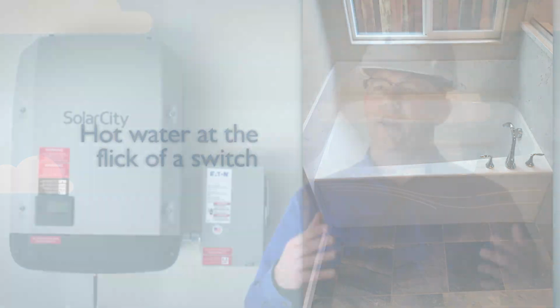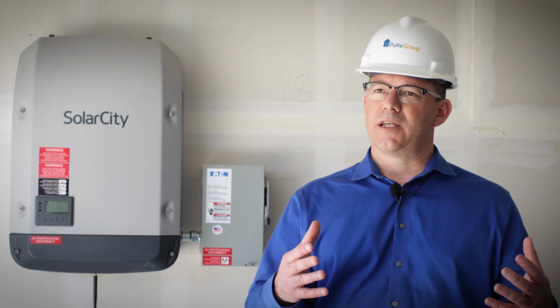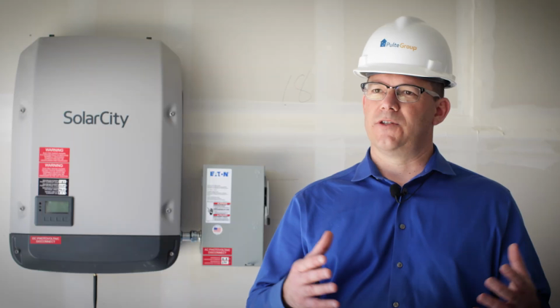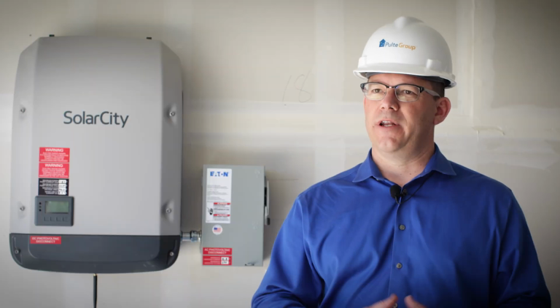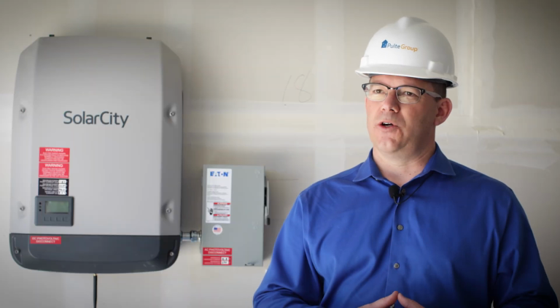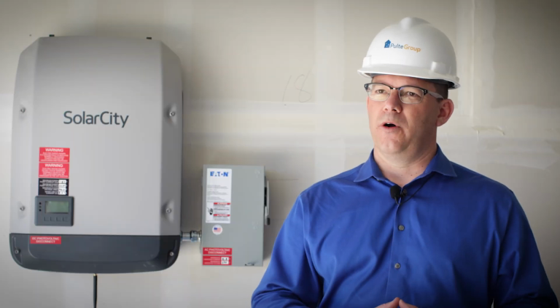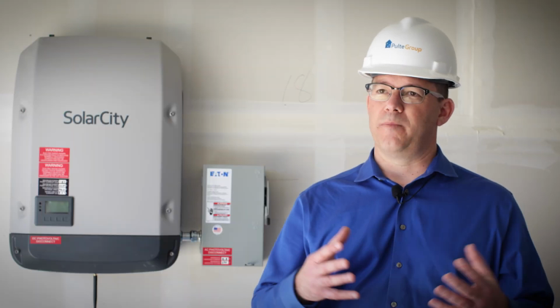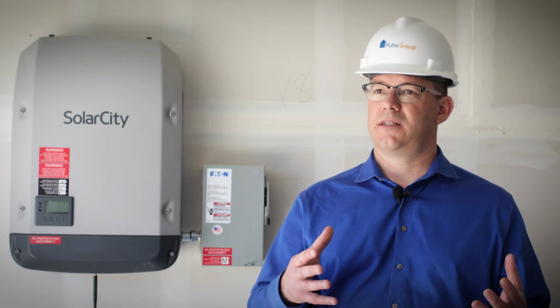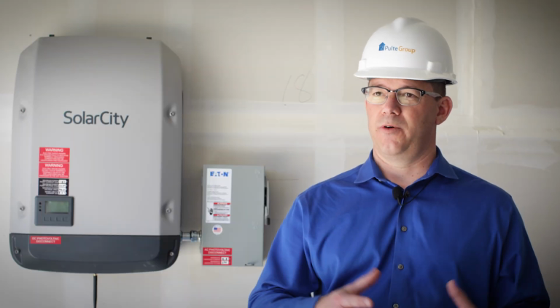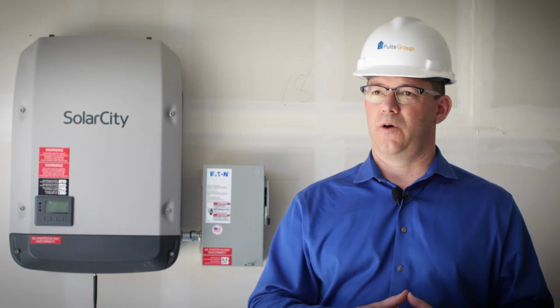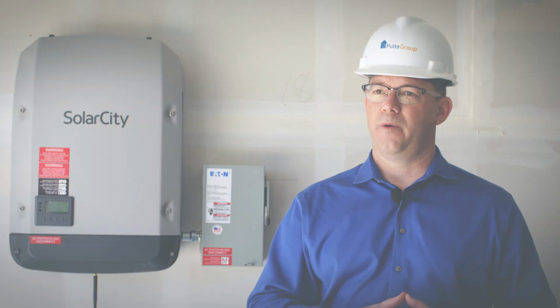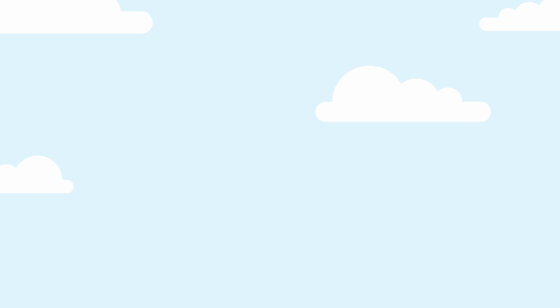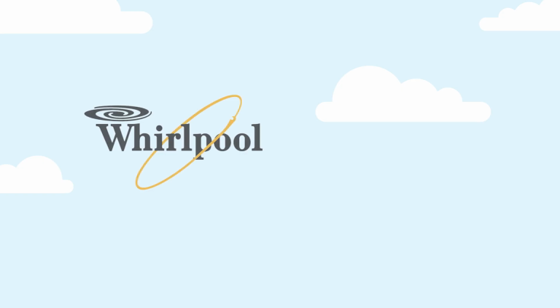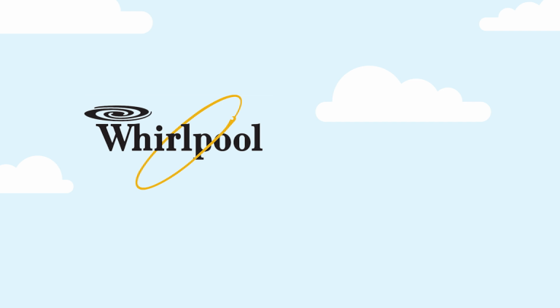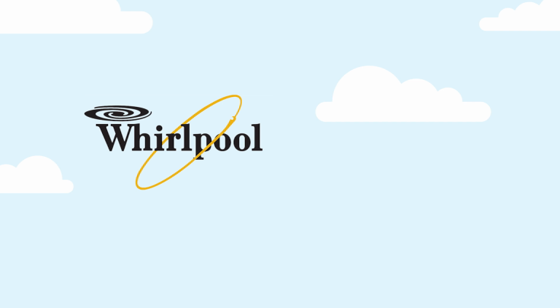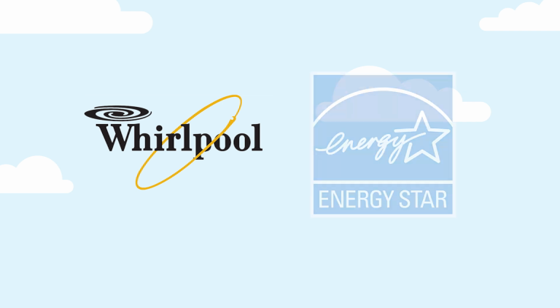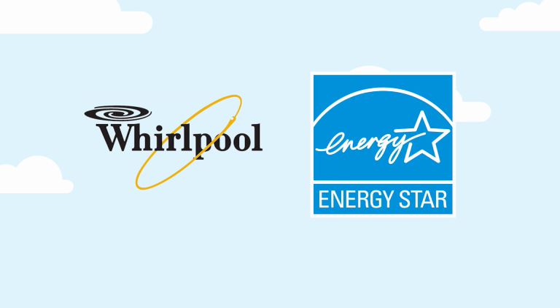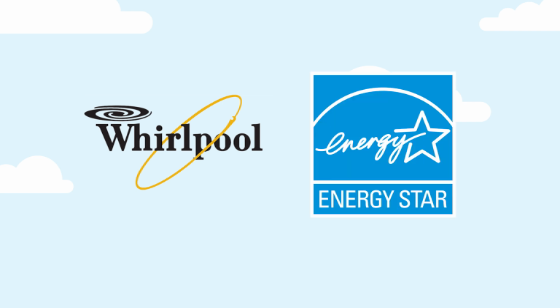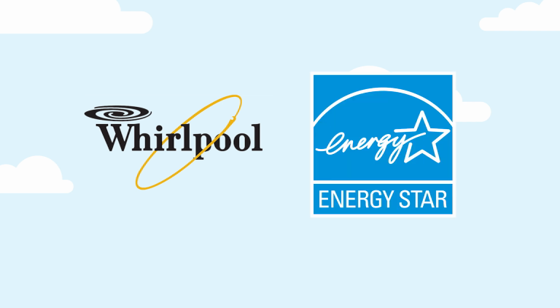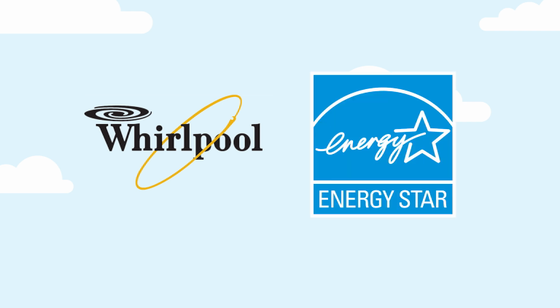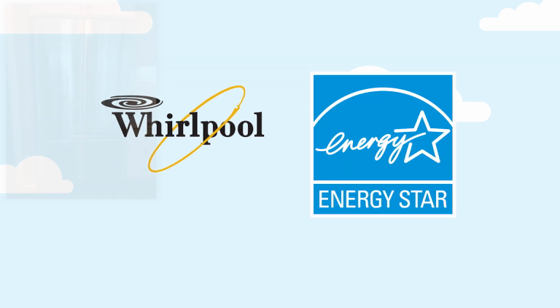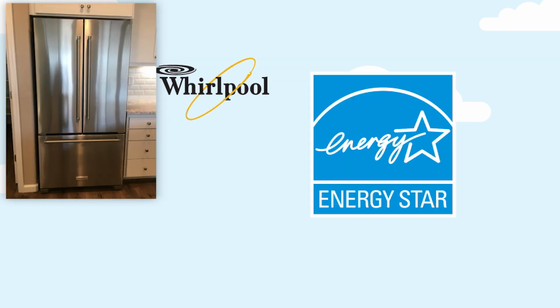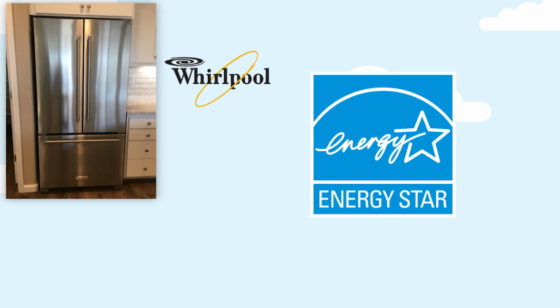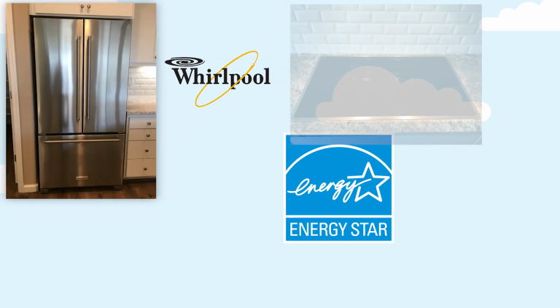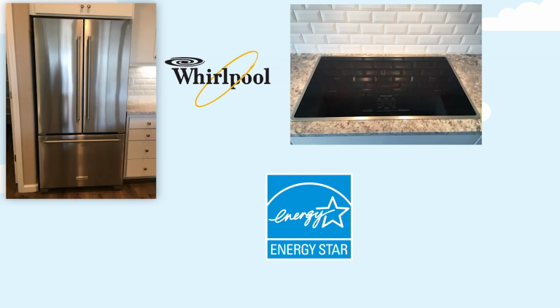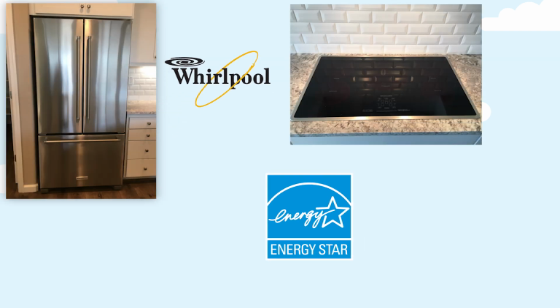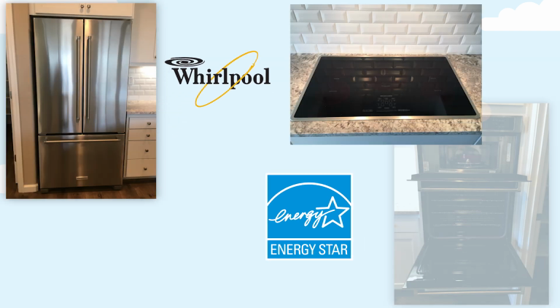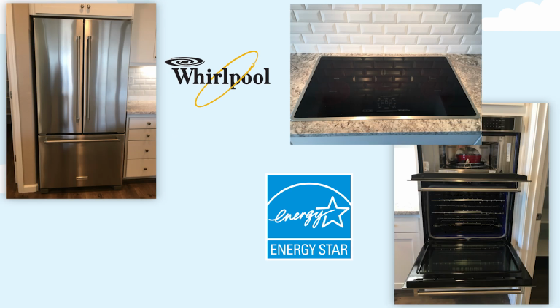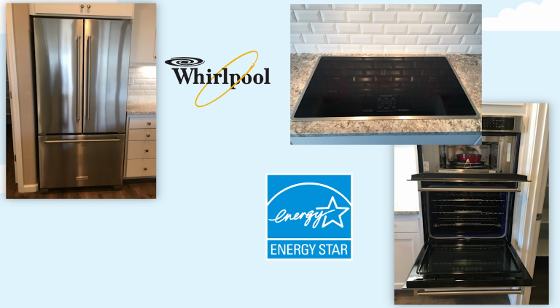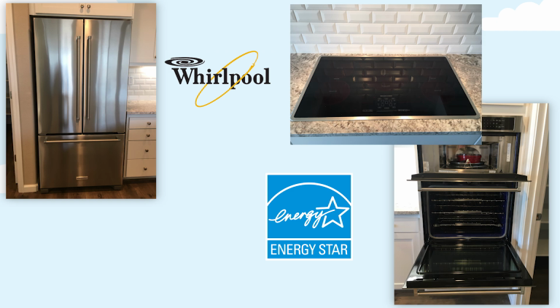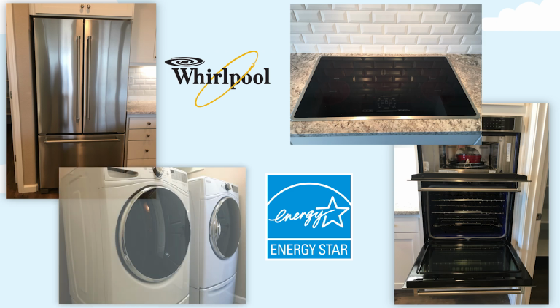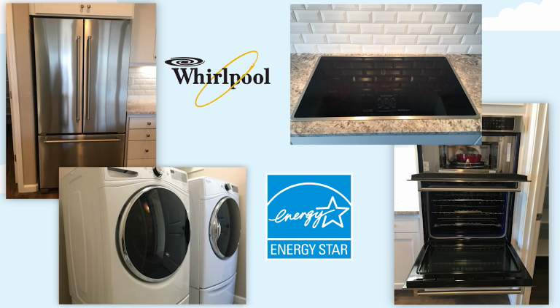Another aspect of the Zero Net Energy home are the appliances that we put in this home. We put all Whirlpool appliances and they're all Energy Star rated — from the refrigerator, to the dishwasher, to the induction range, and to the washer and dryer.